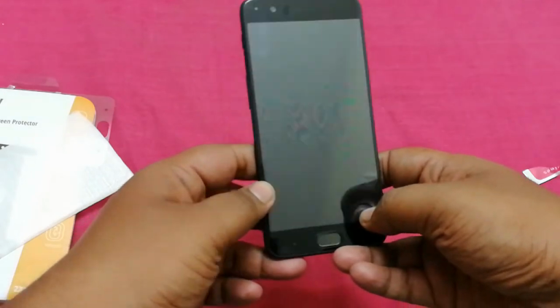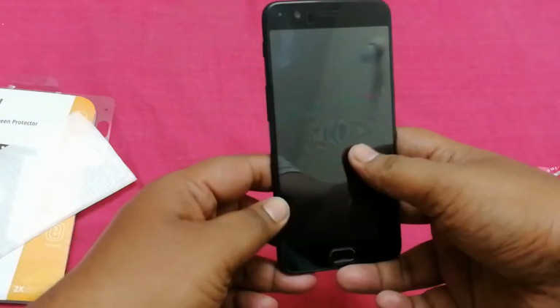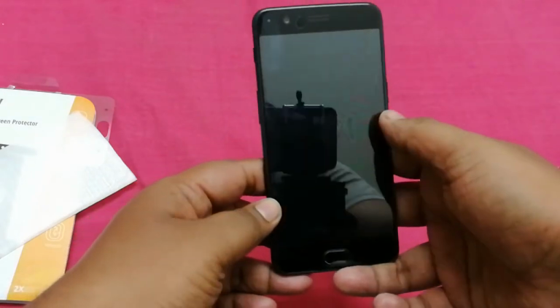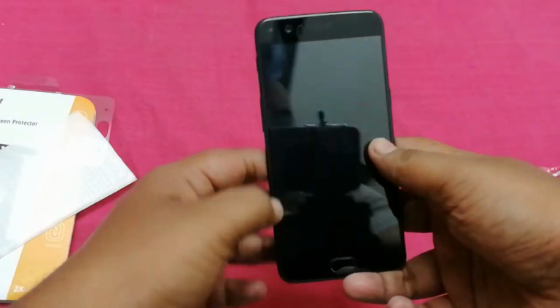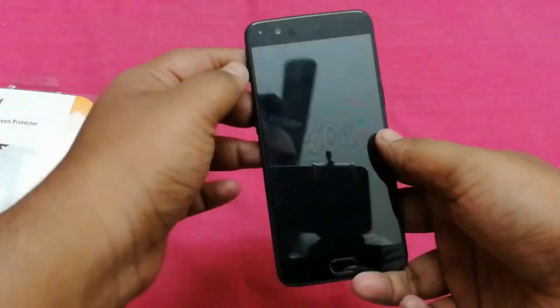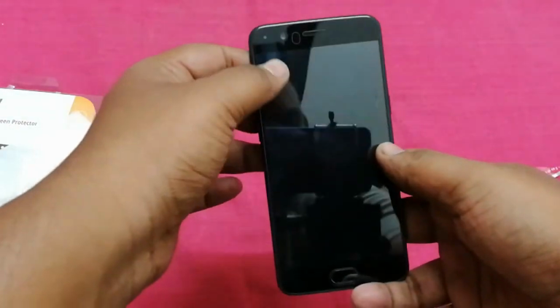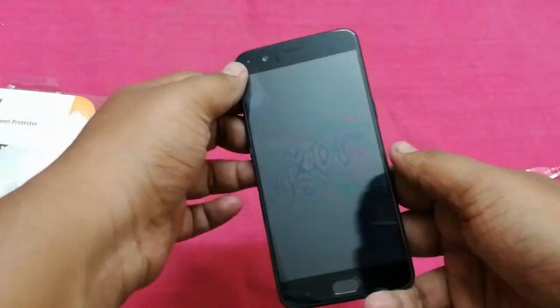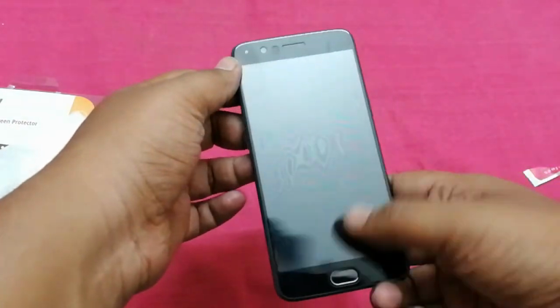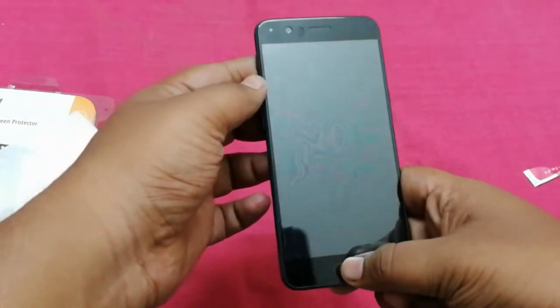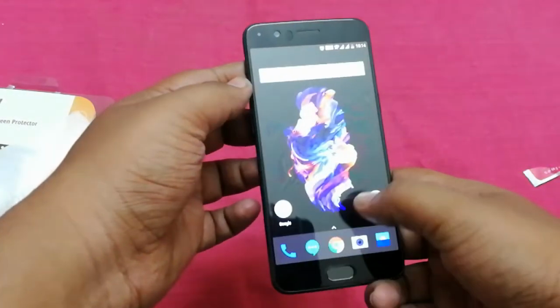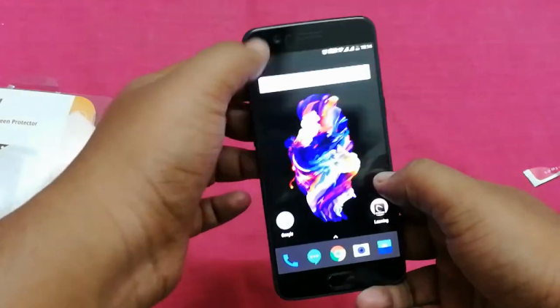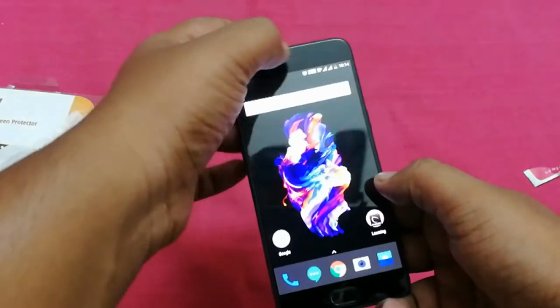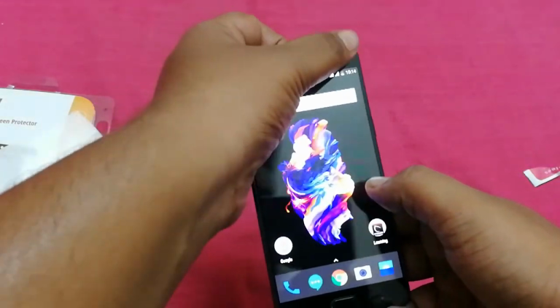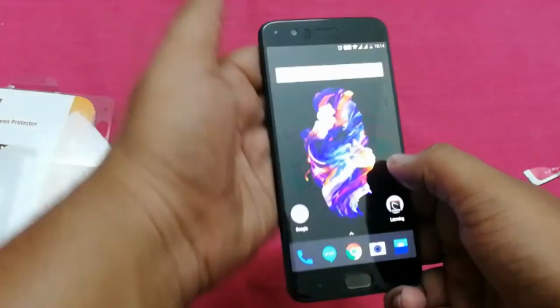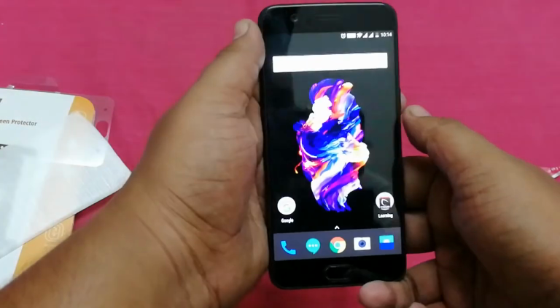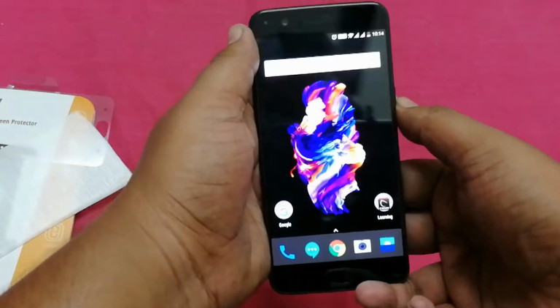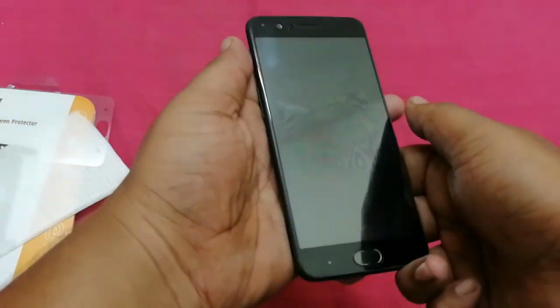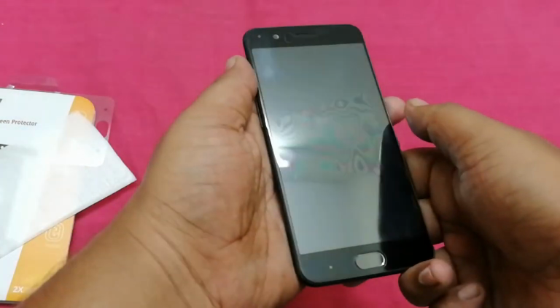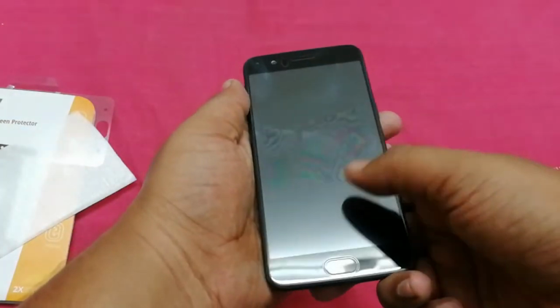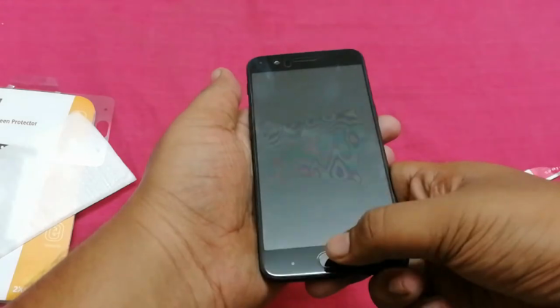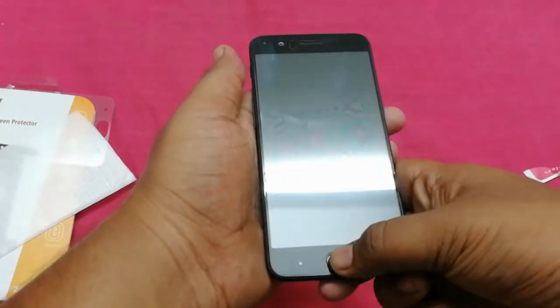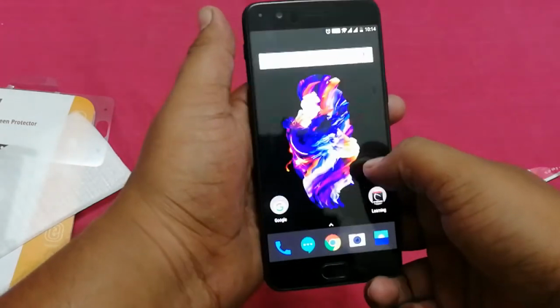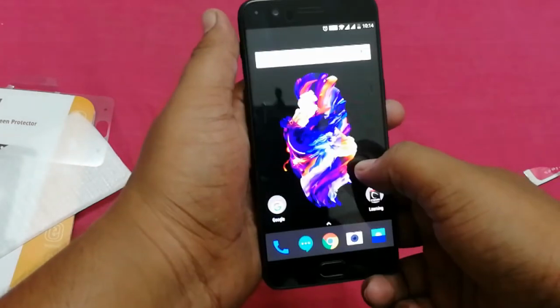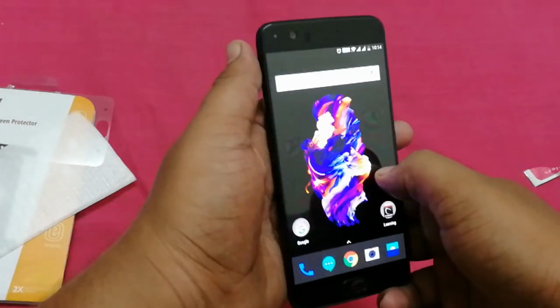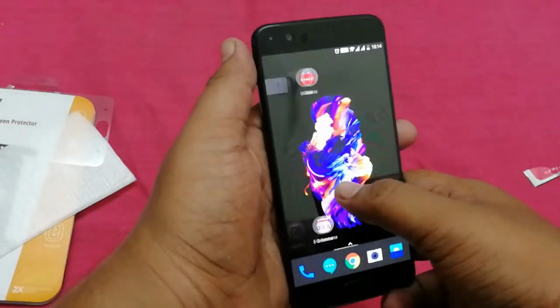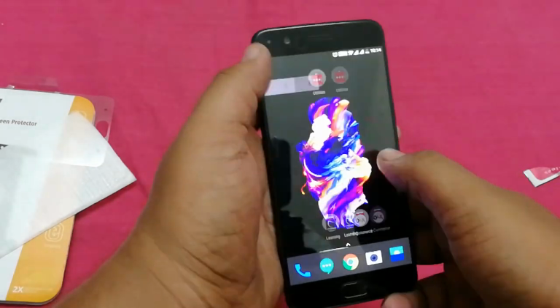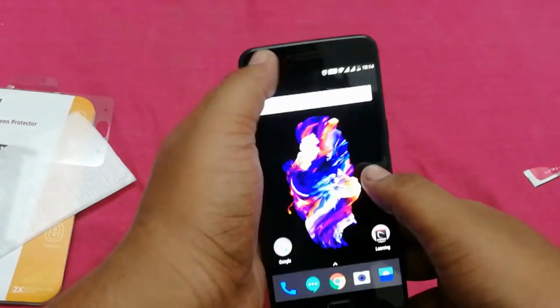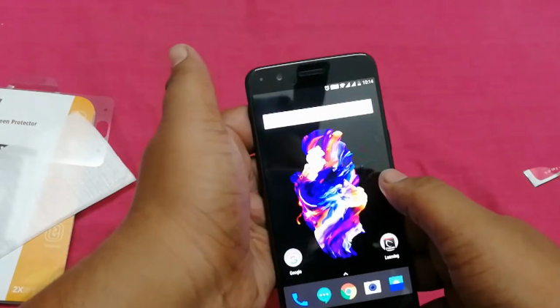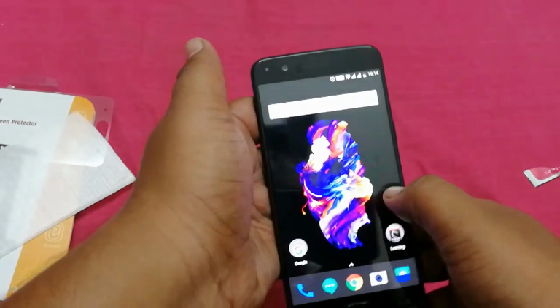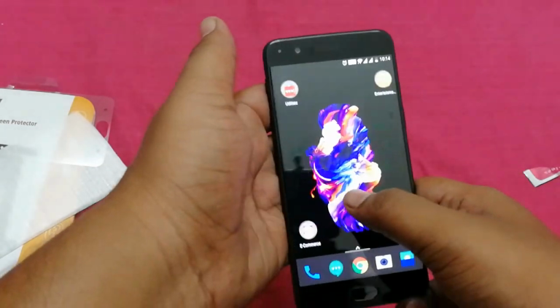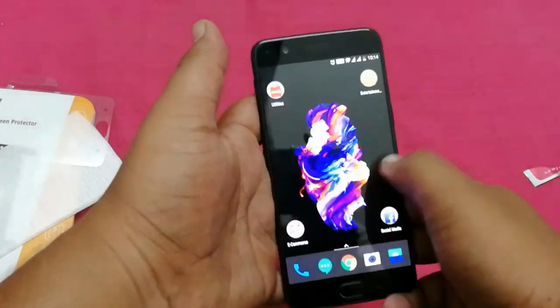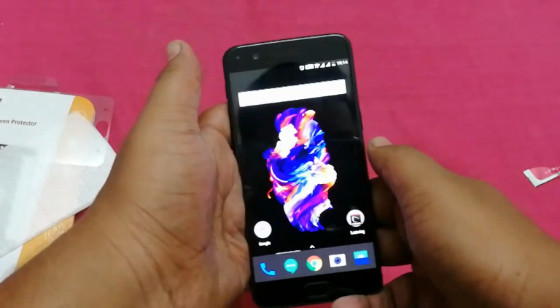In the front you can see some rainbow effects, but don't worry about that — it will generally go away within 2 or 3 days. I have experience with this tempered glass on 2 or 3 devices and they generally clear up within 2 or 3 days.